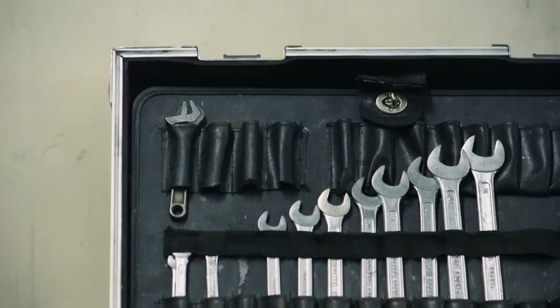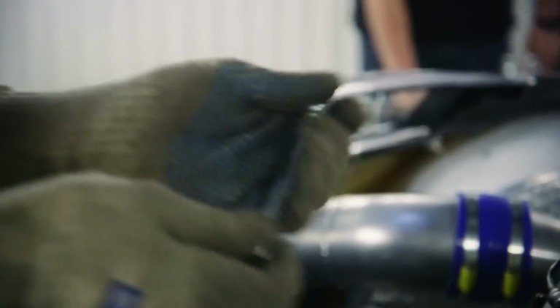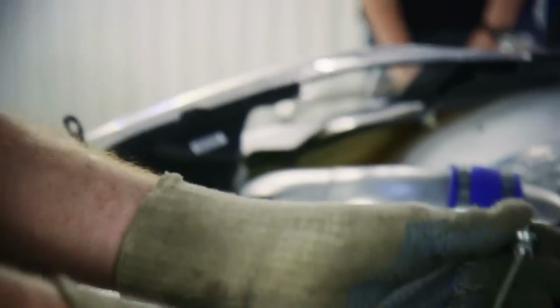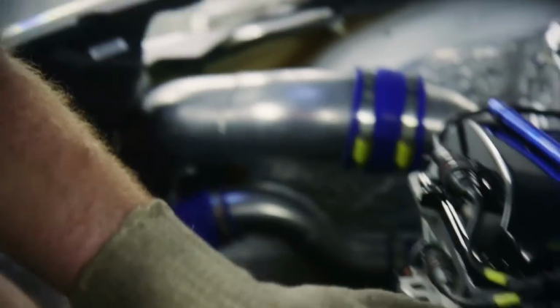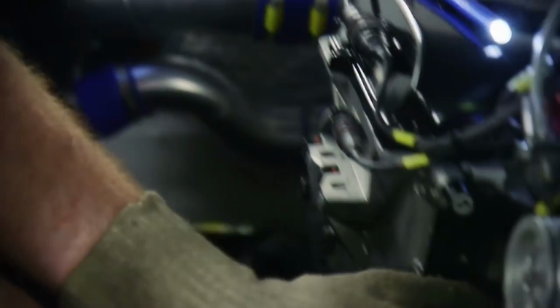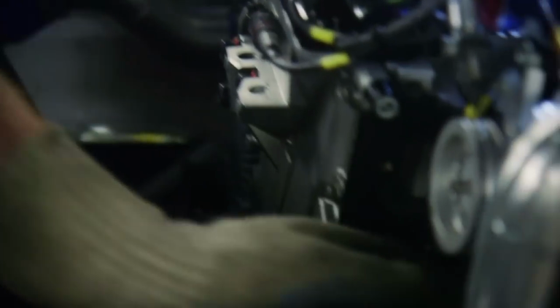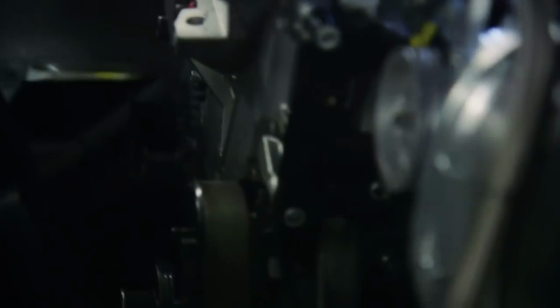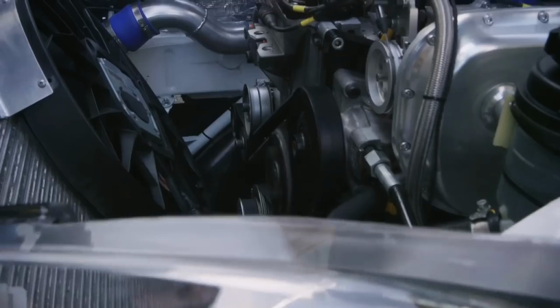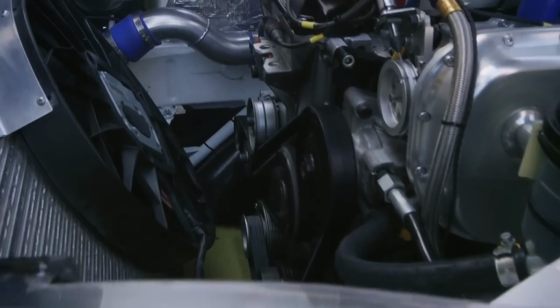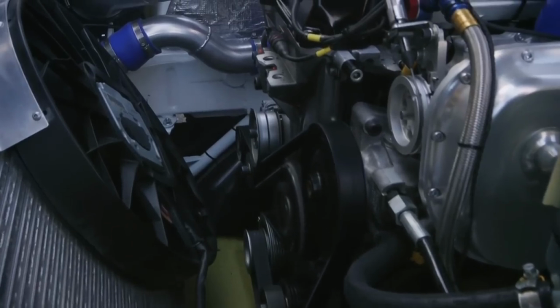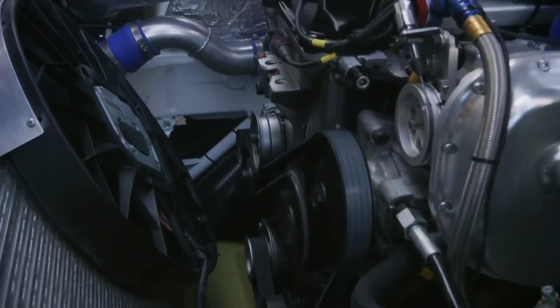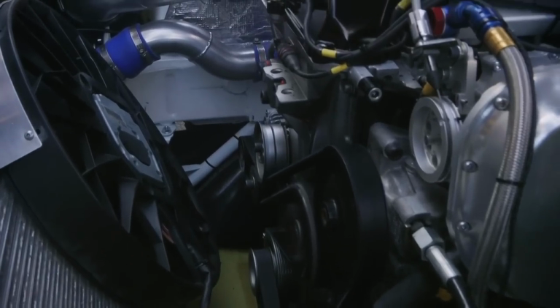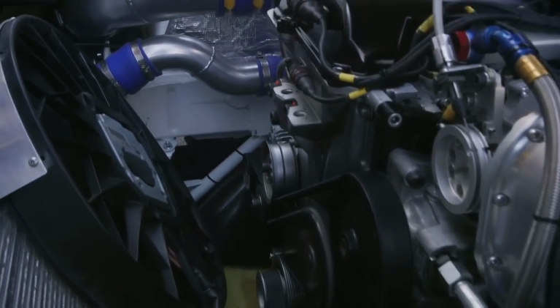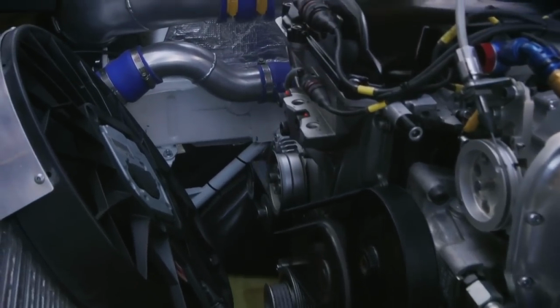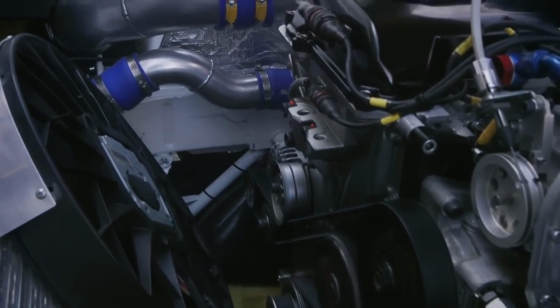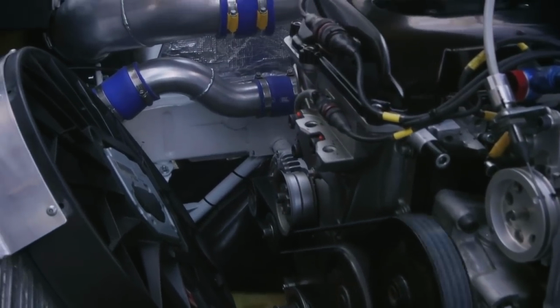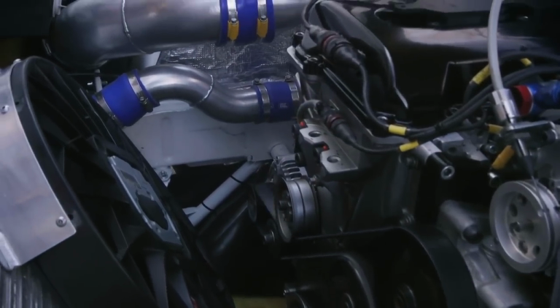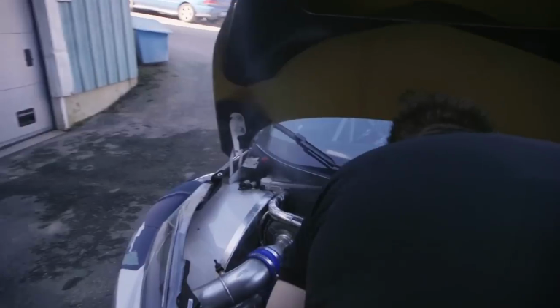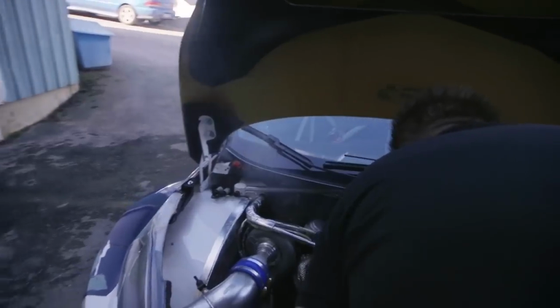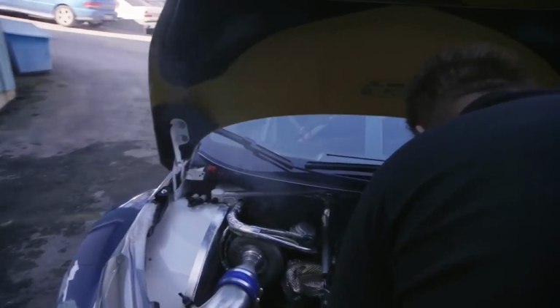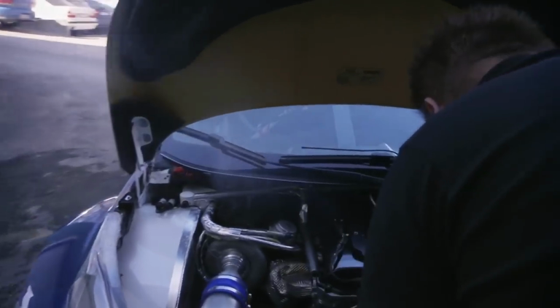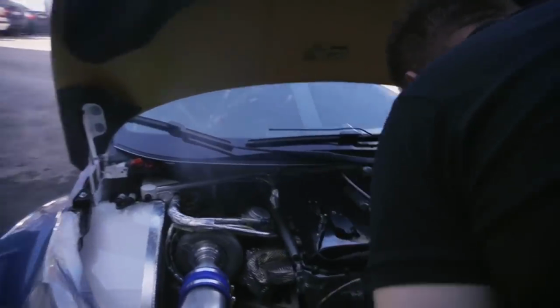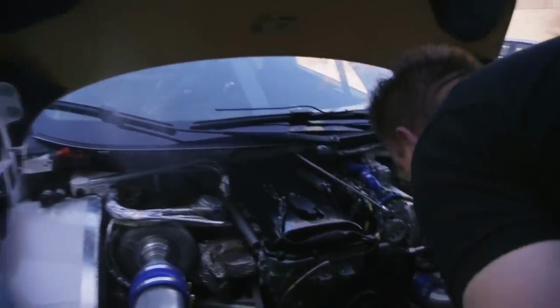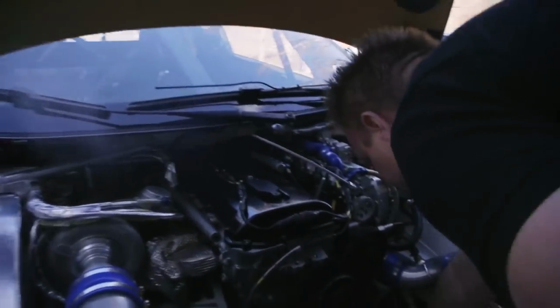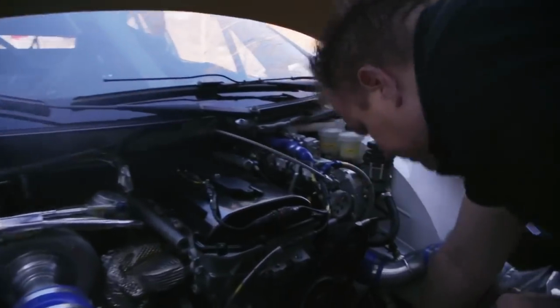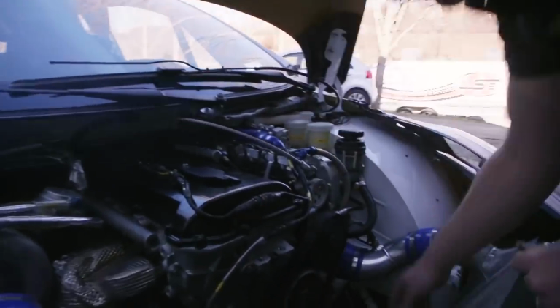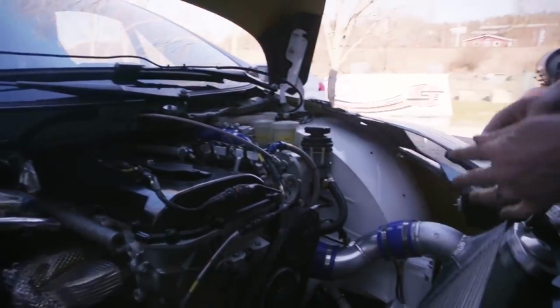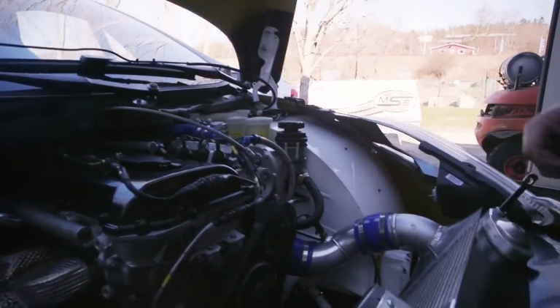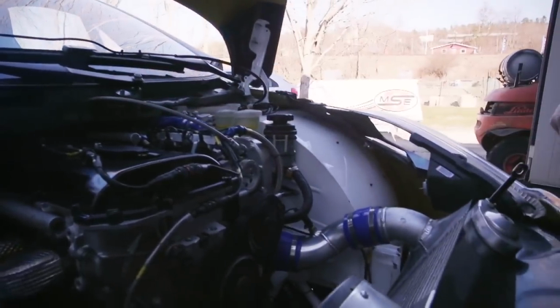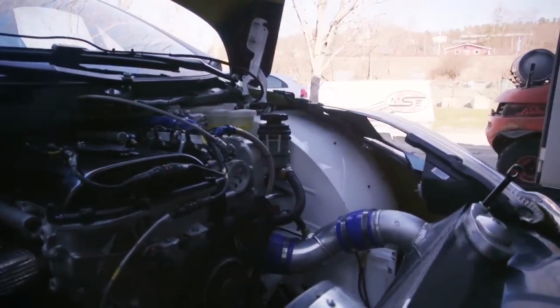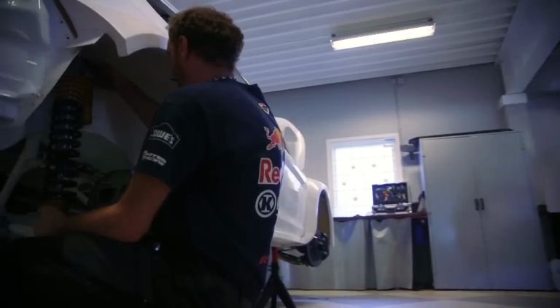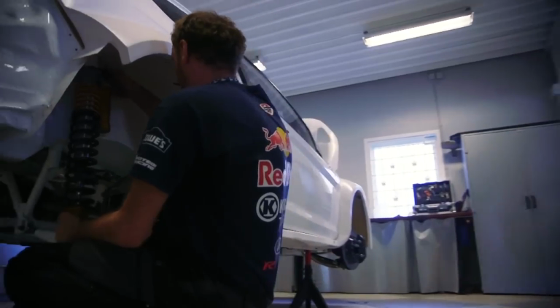The engine then comes in from England. It's also important to know that all the parts in the engine are constructed by Osberg 7C, and those parts are specially made for rallycross as well.